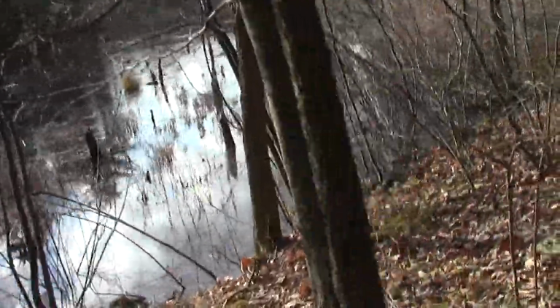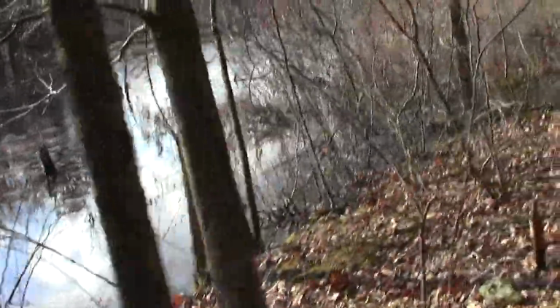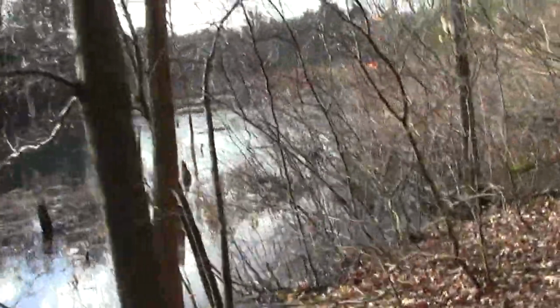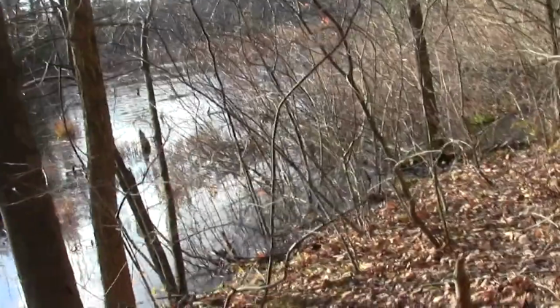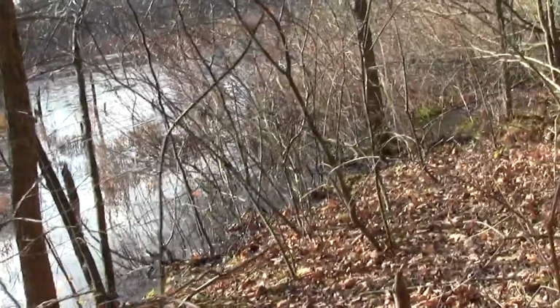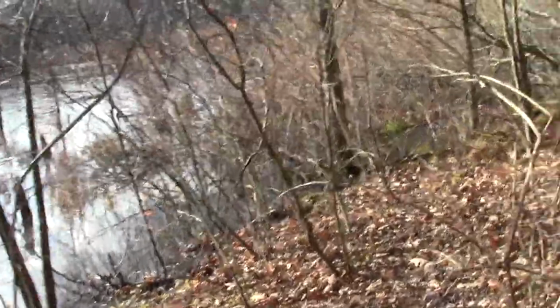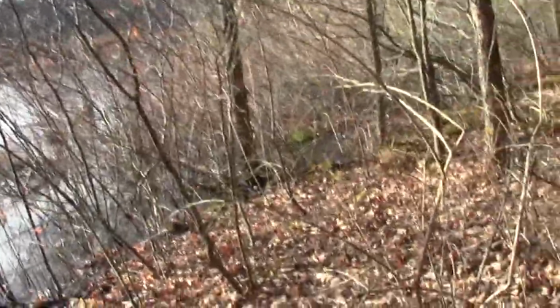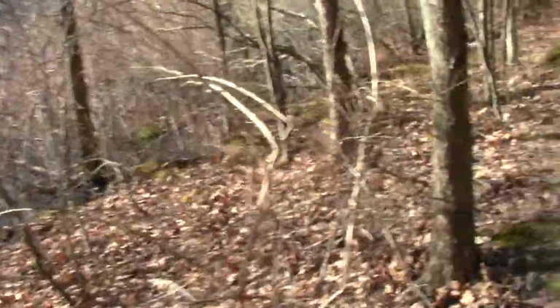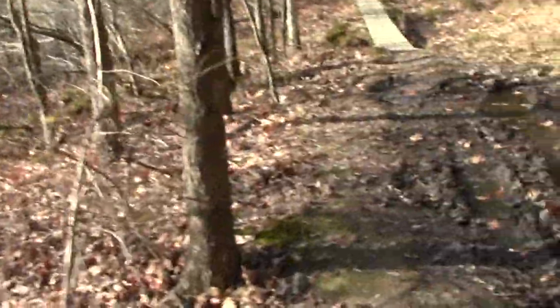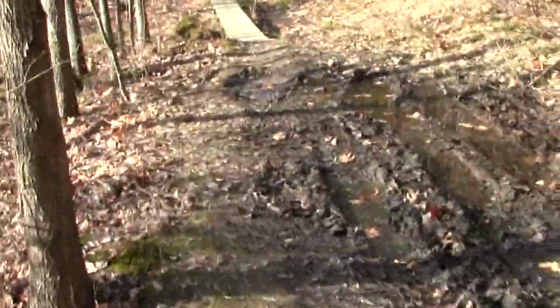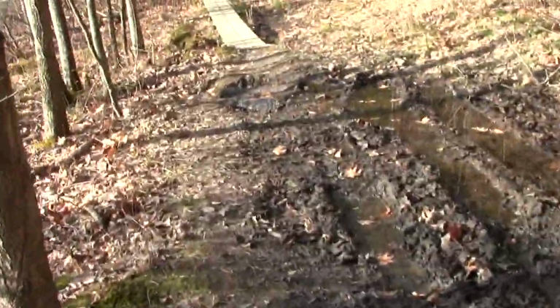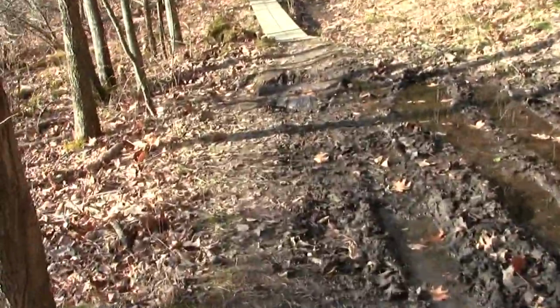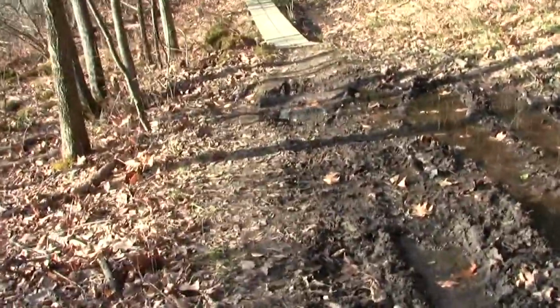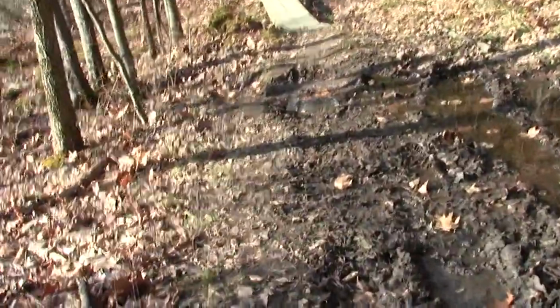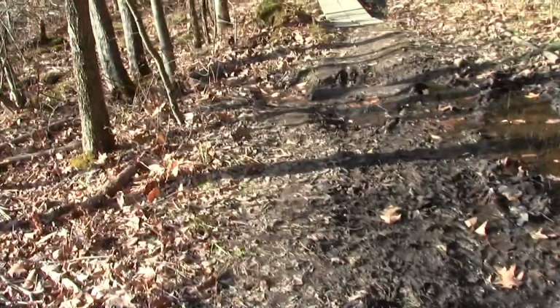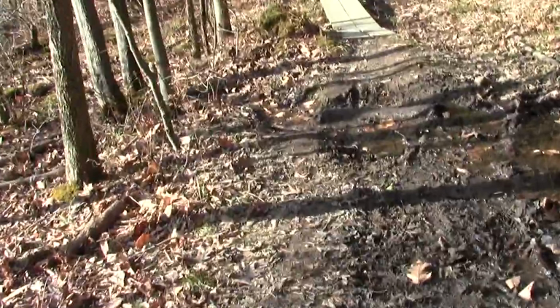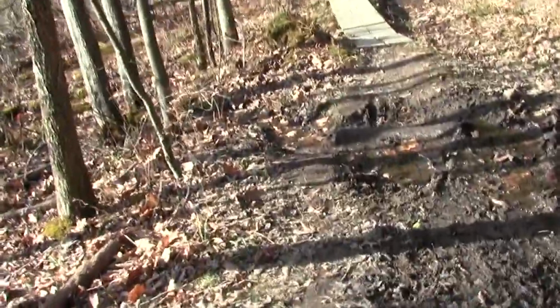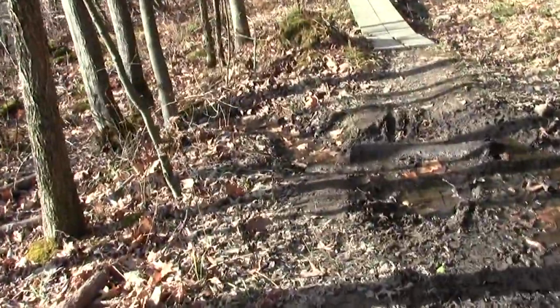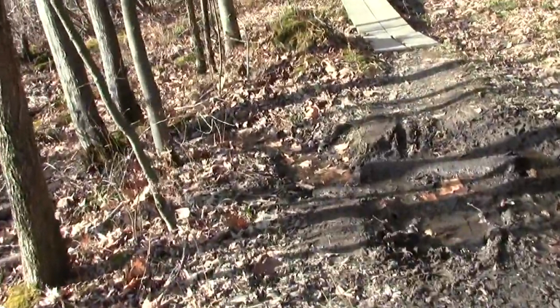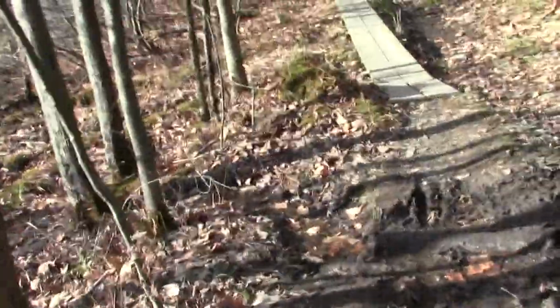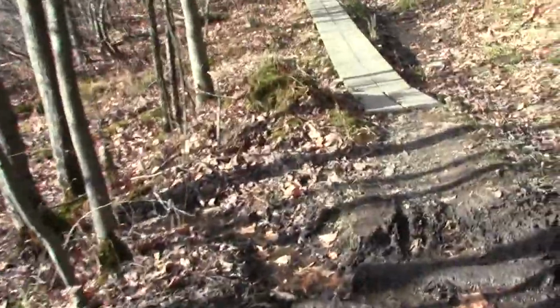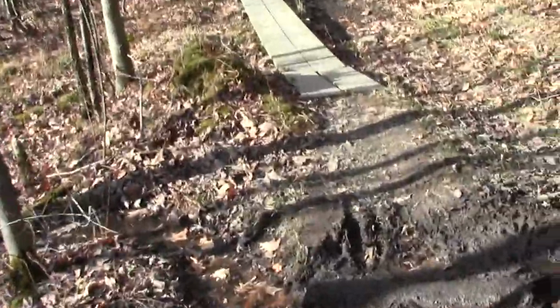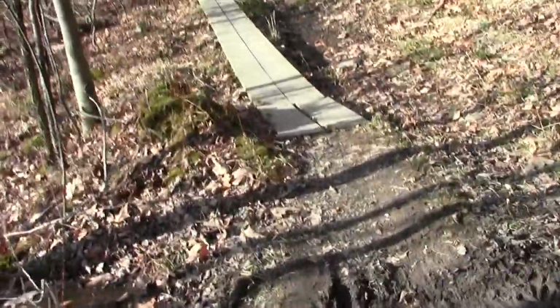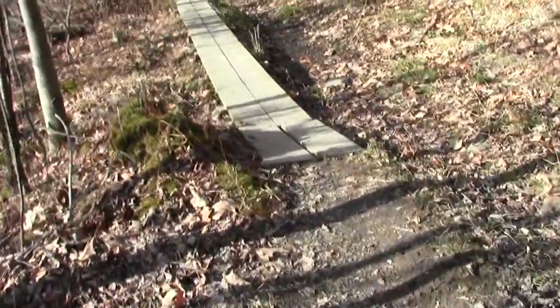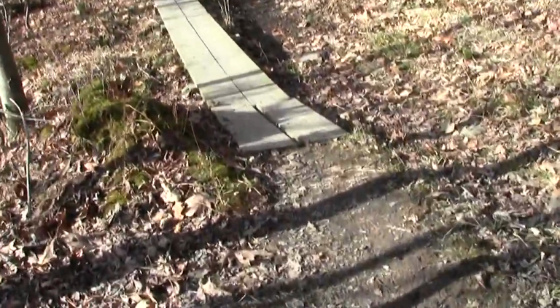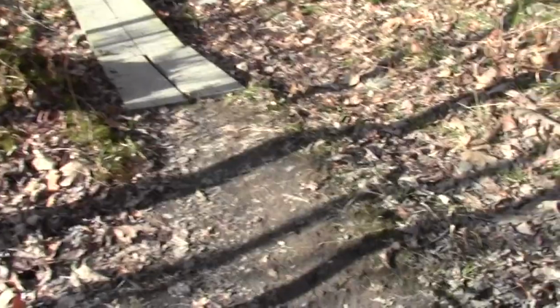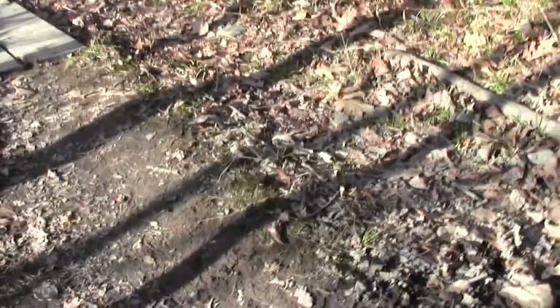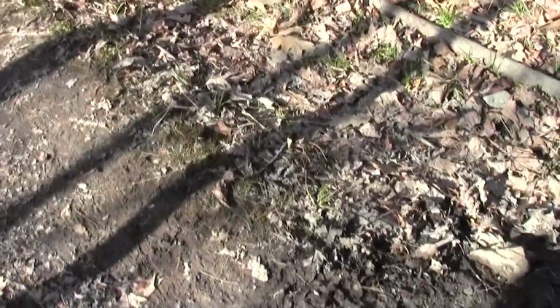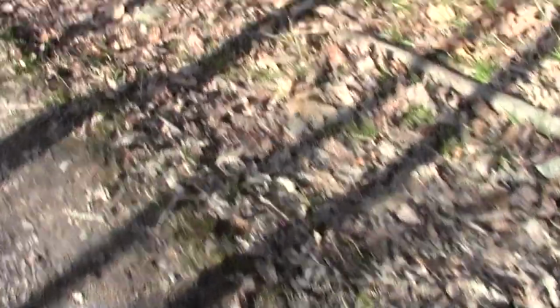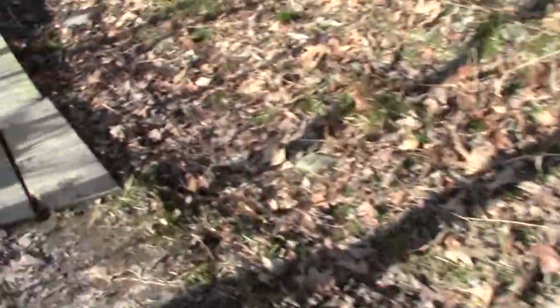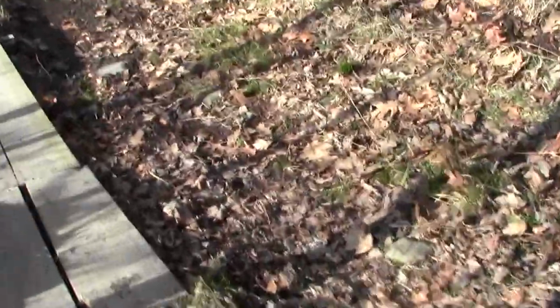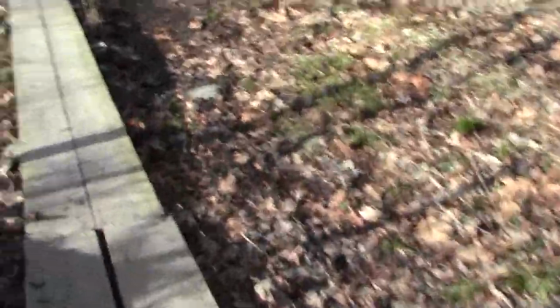Standing dead snag — I think this is probably a beaver contrivance, a beaver disruption. Some interesting paw prints in there.